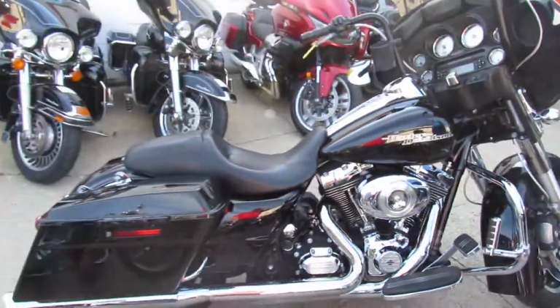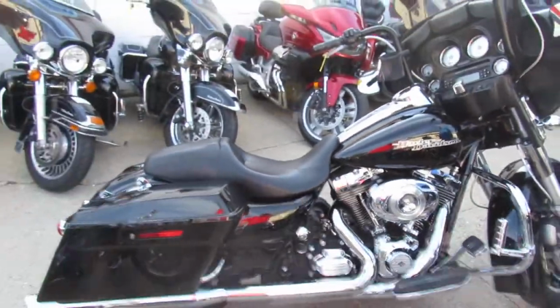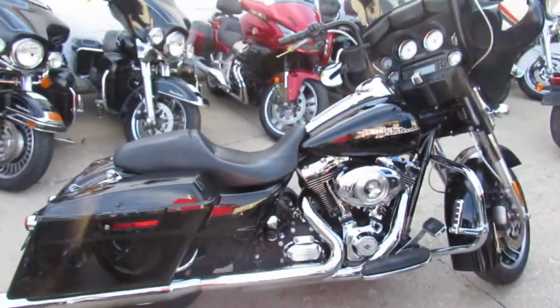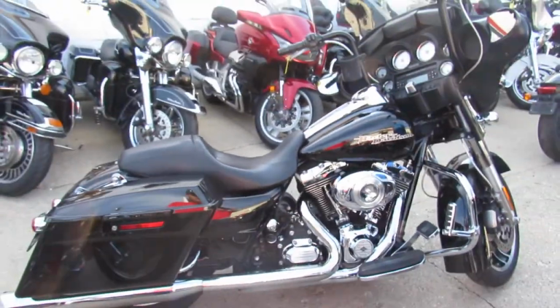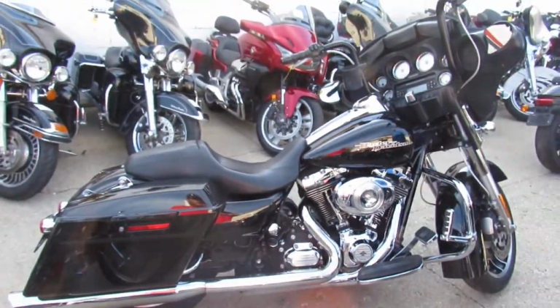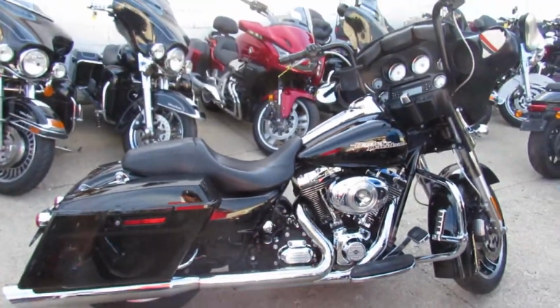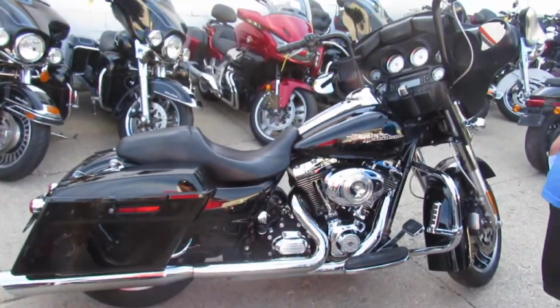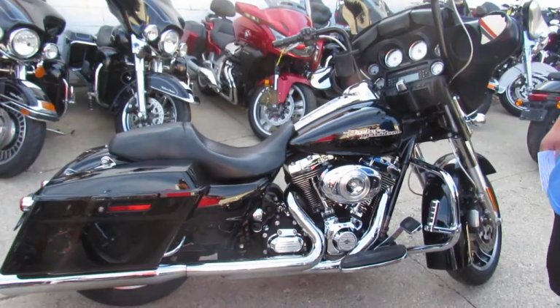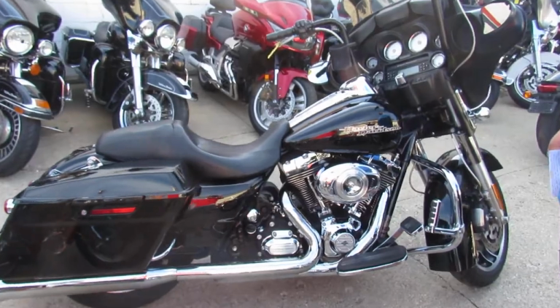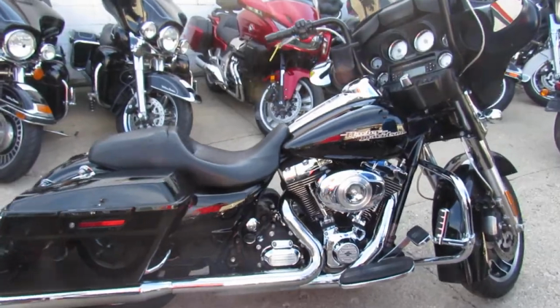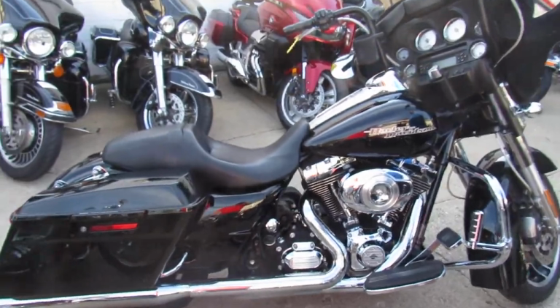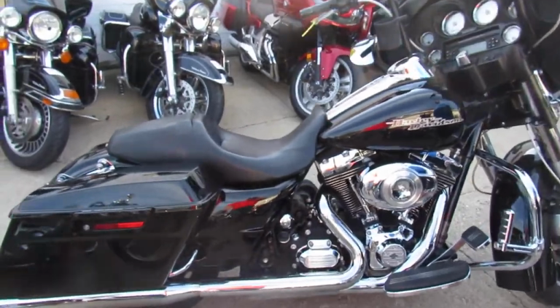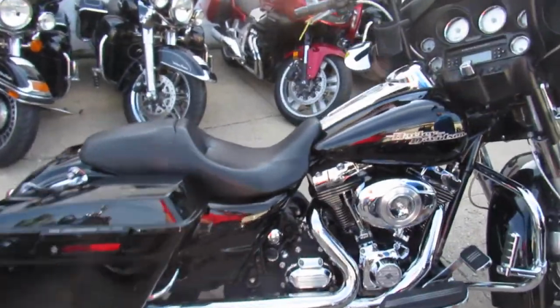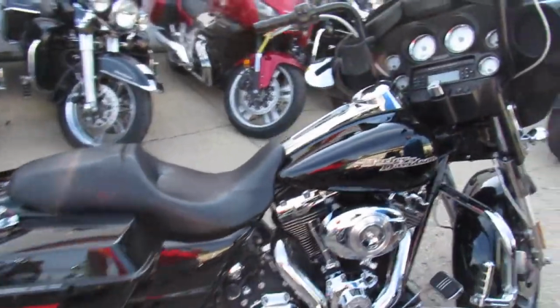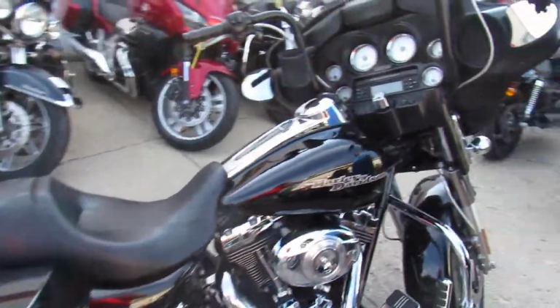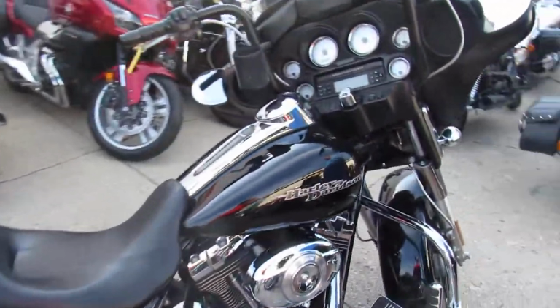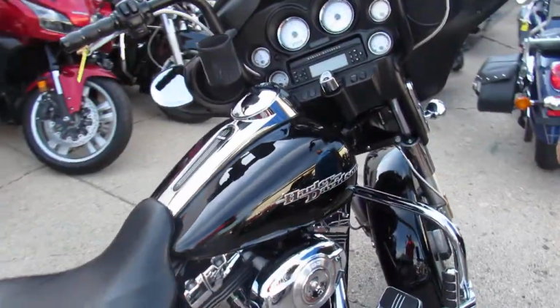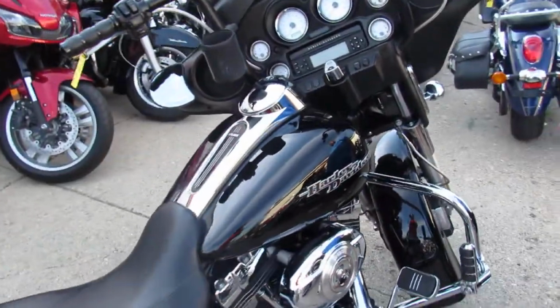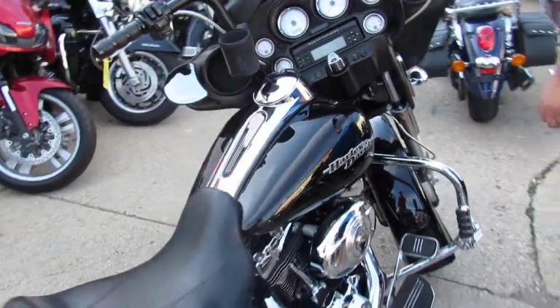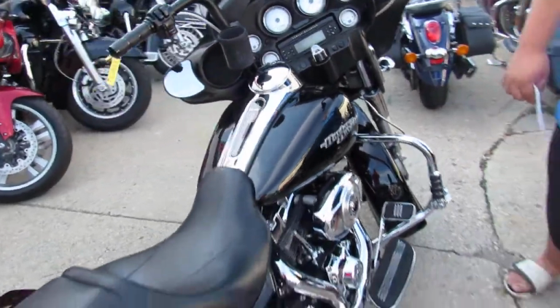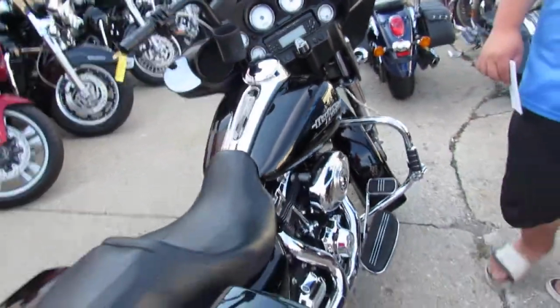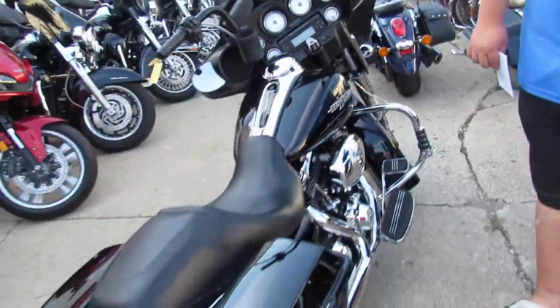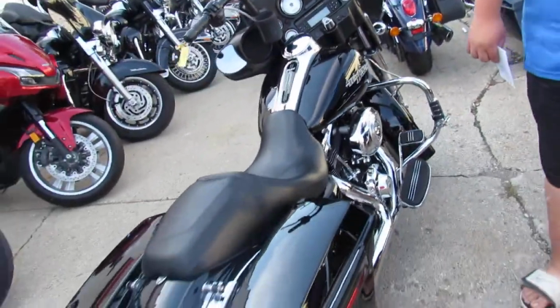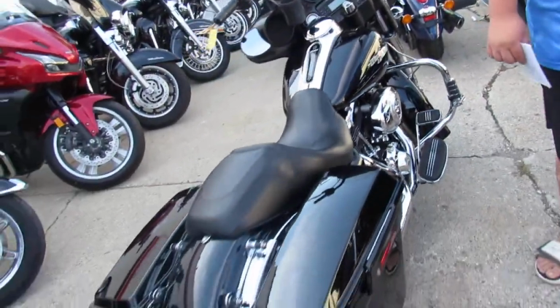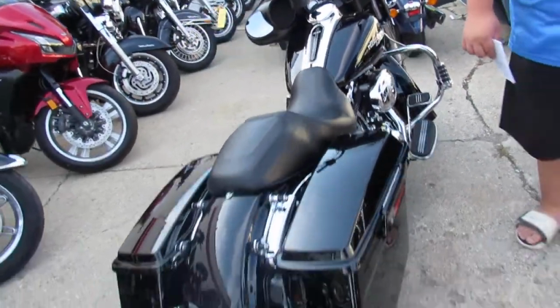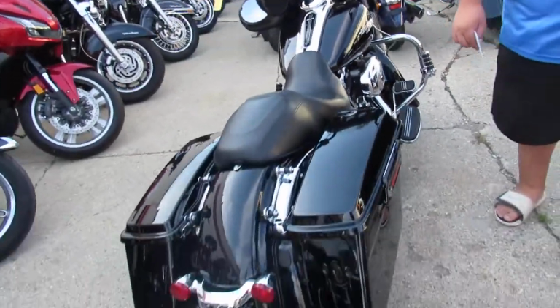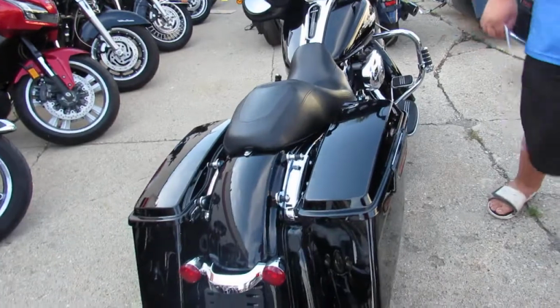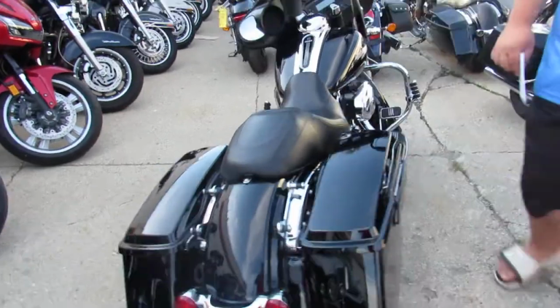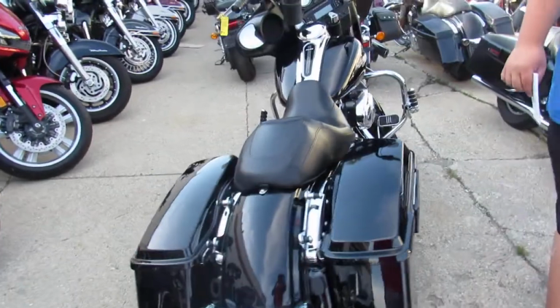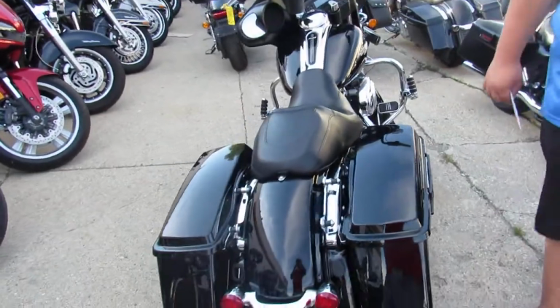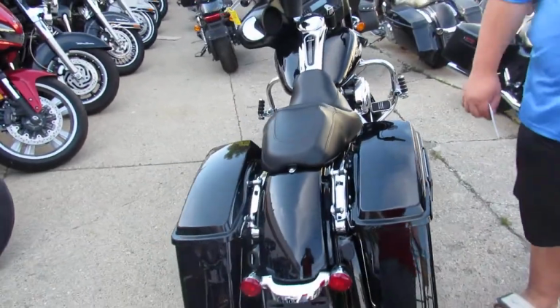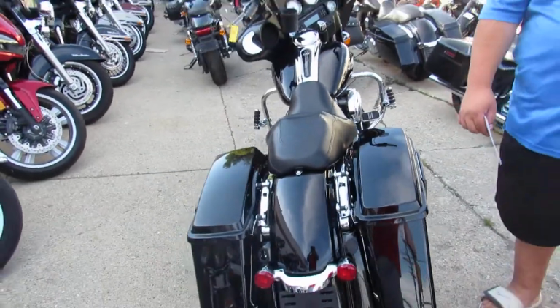We've got guaranteed financing. We've got leasing programs. We can assist with out-of-state shipping. We've got out-of-state financing available.